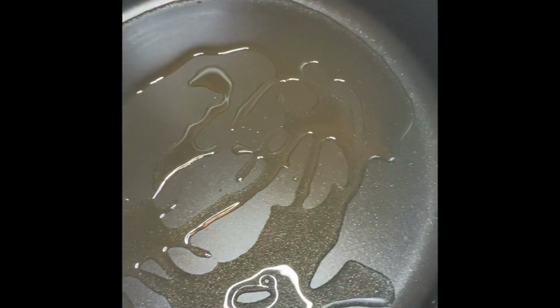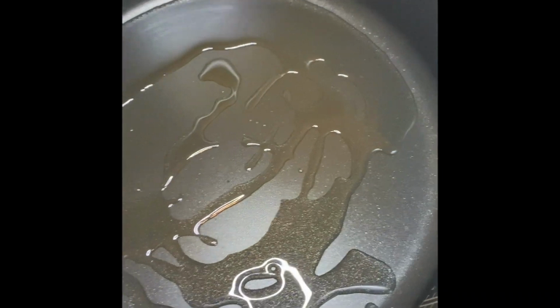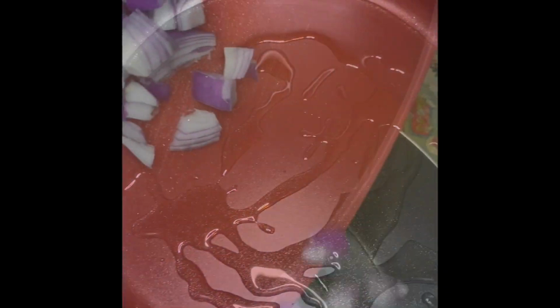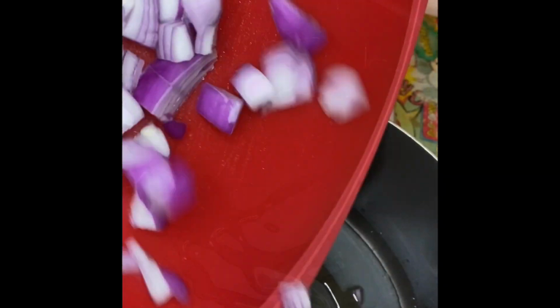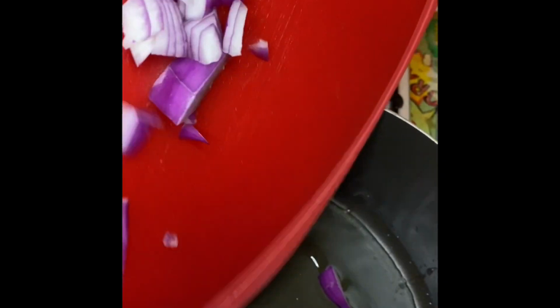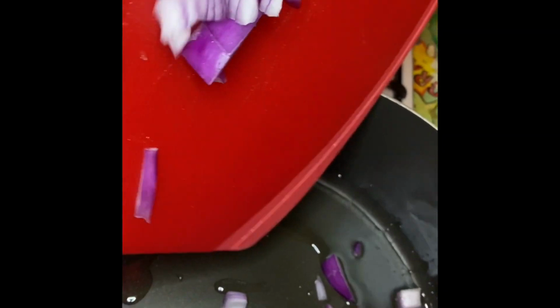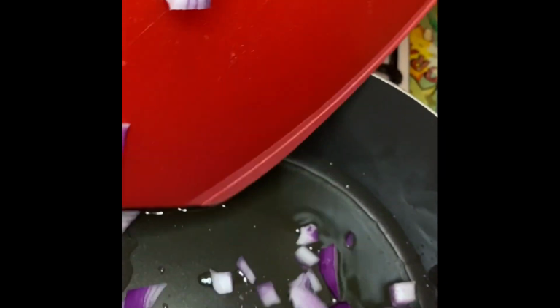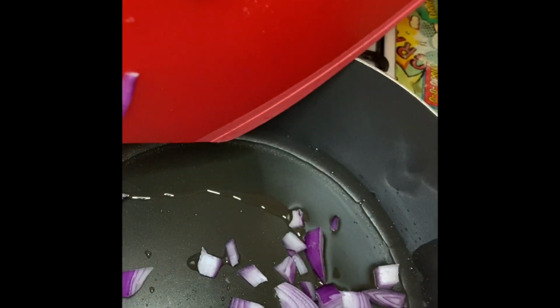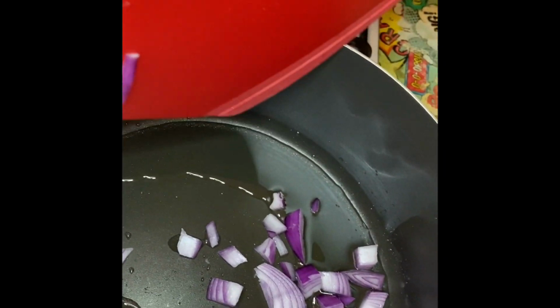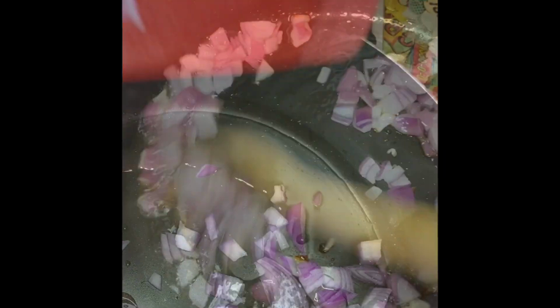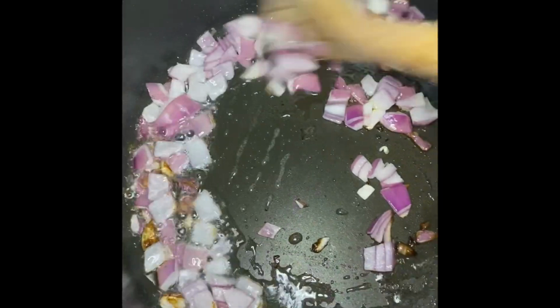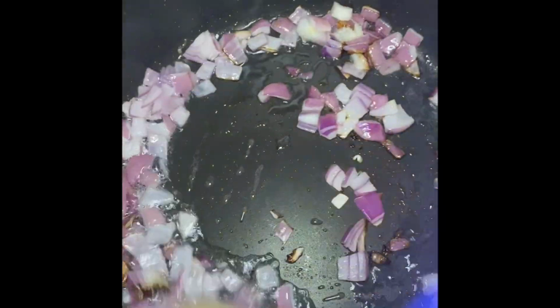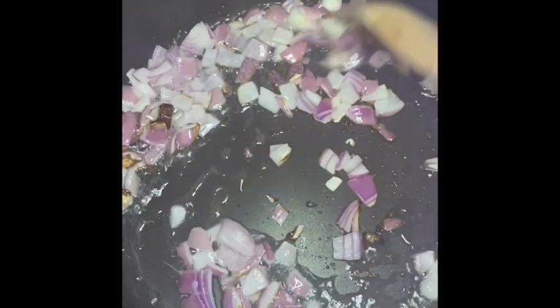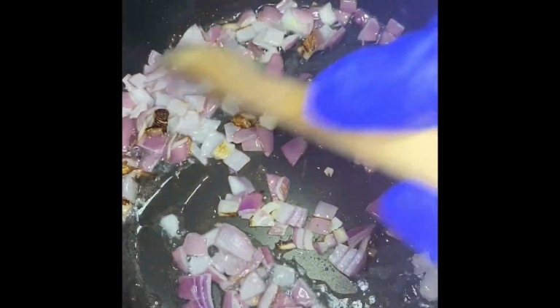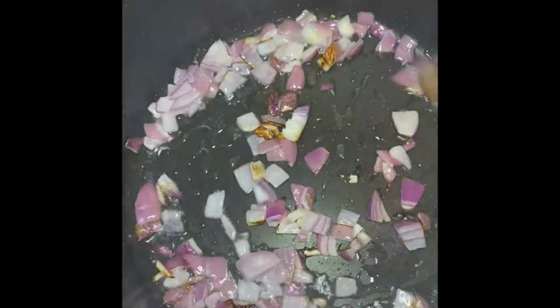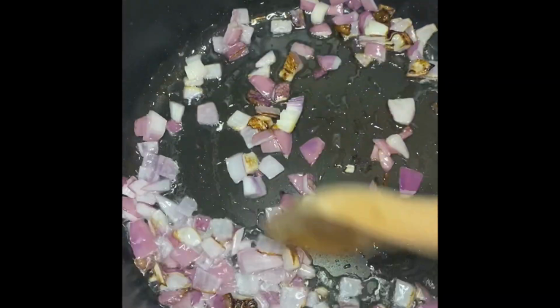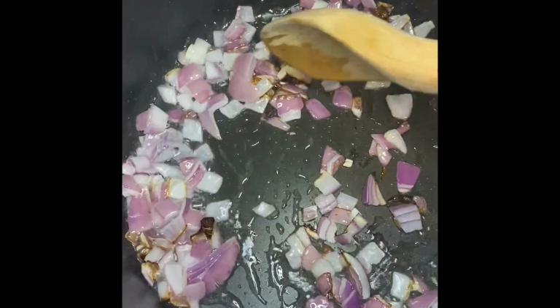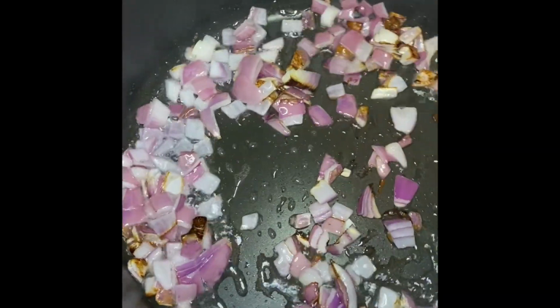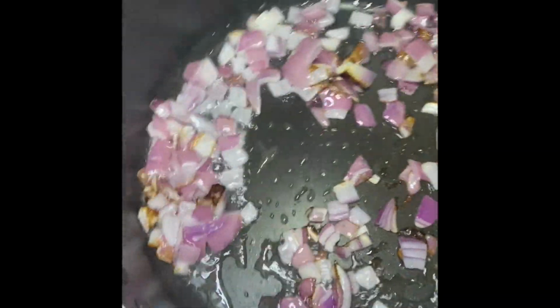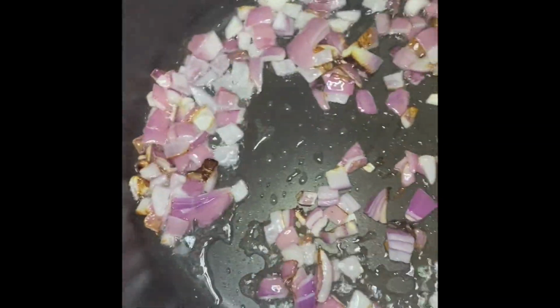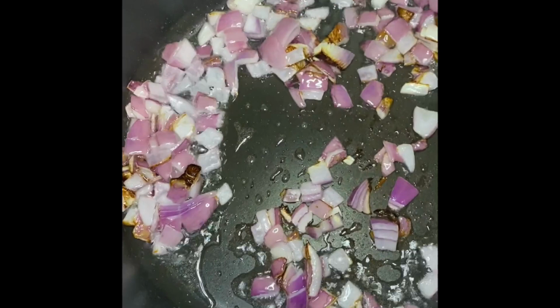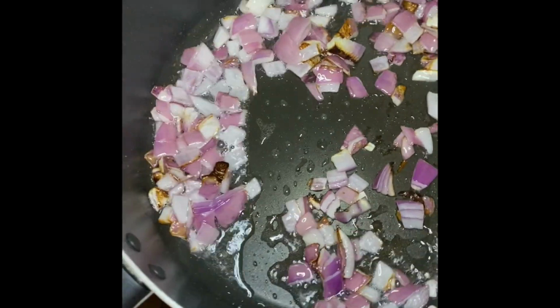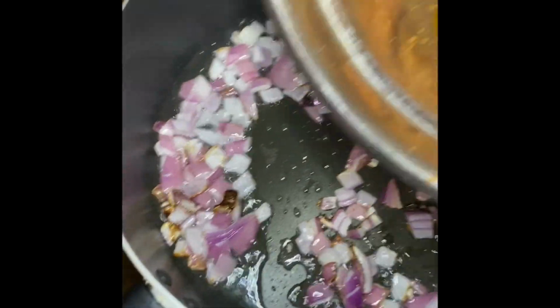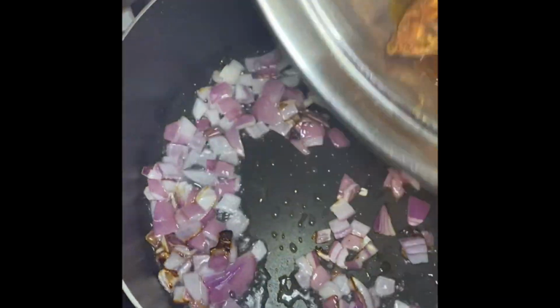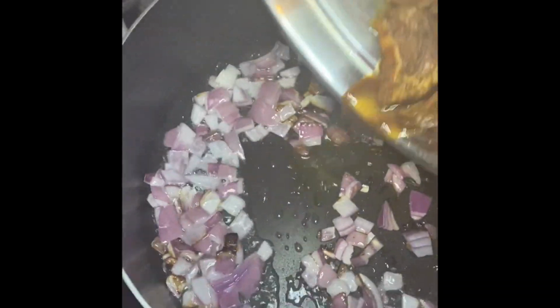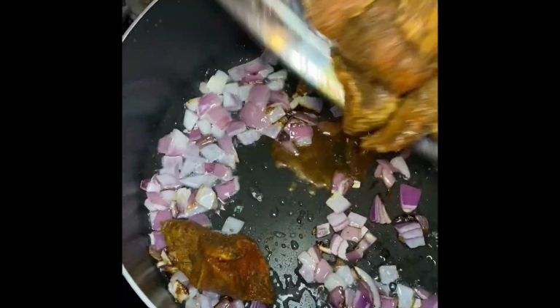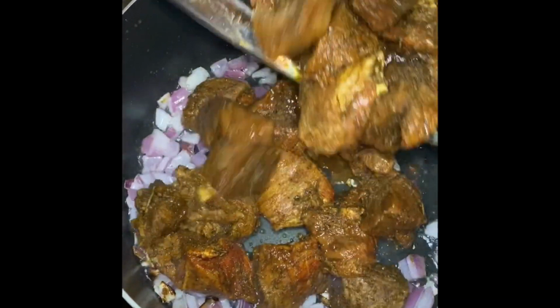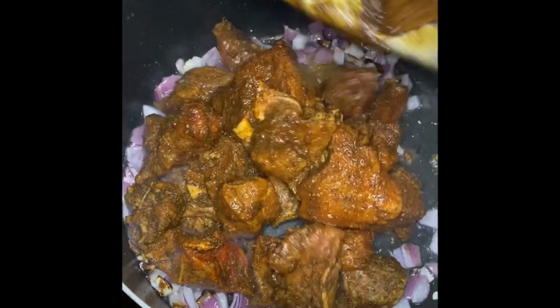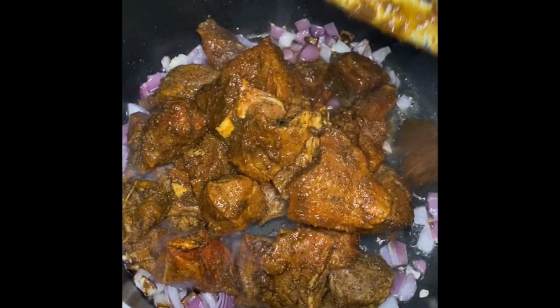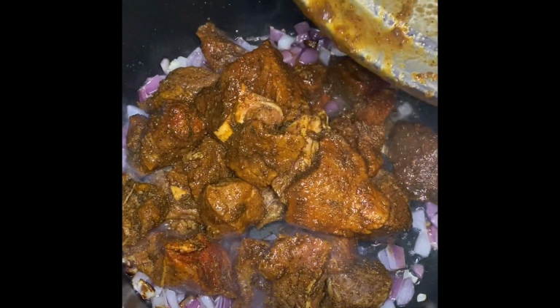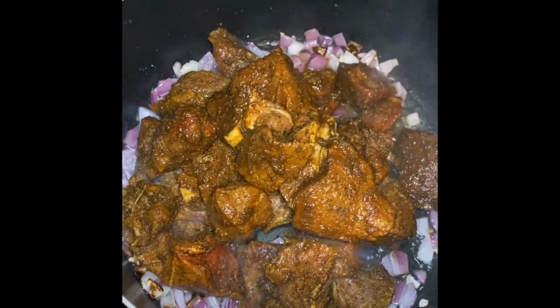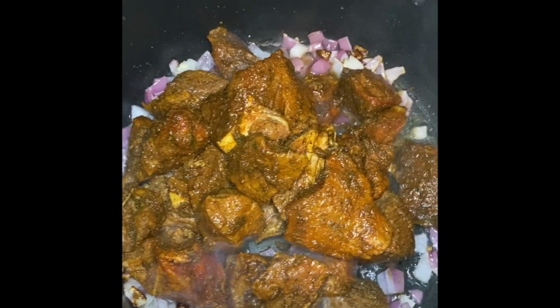I'm going to add one tablespoon of oil and one chopped-up red onion. It doesn't have to be red onion — you can also use white onion, but I was using red onion because I was out of white and yellow onions. Once my onion is translucent, I'm going to add in my meat.